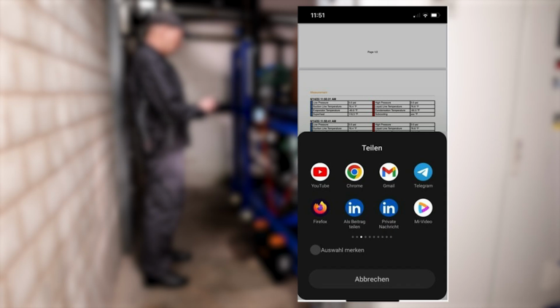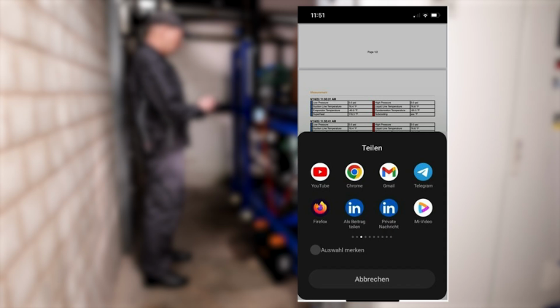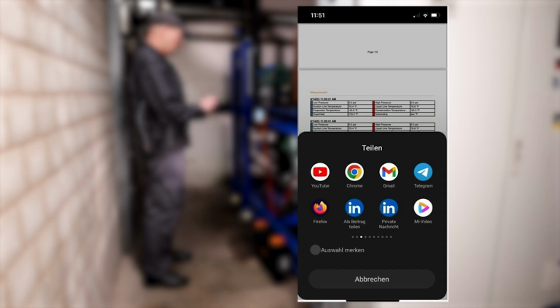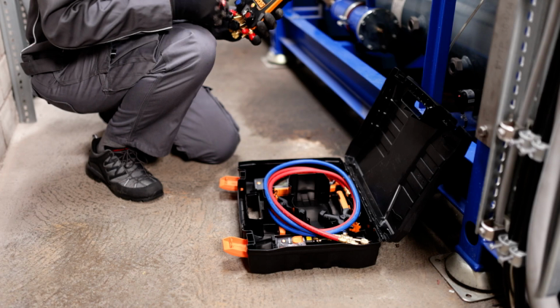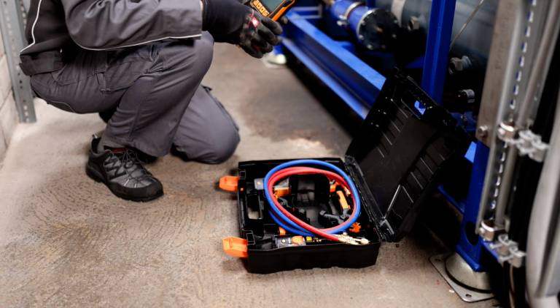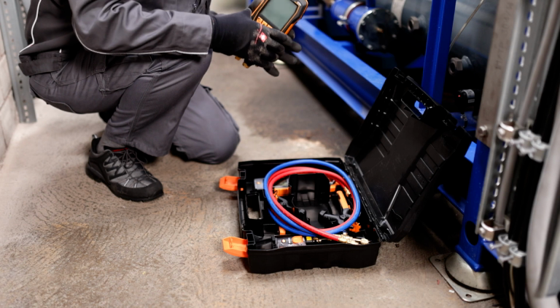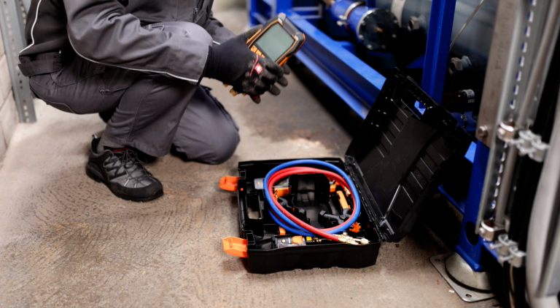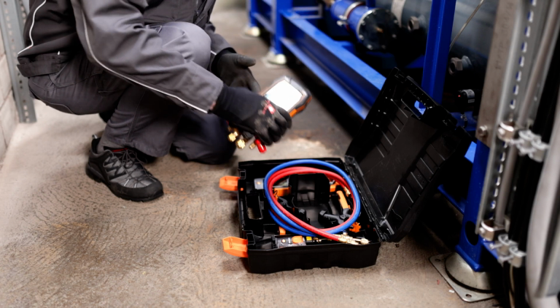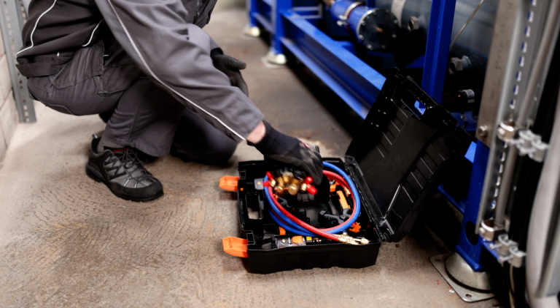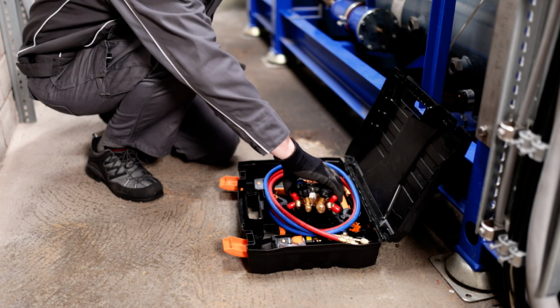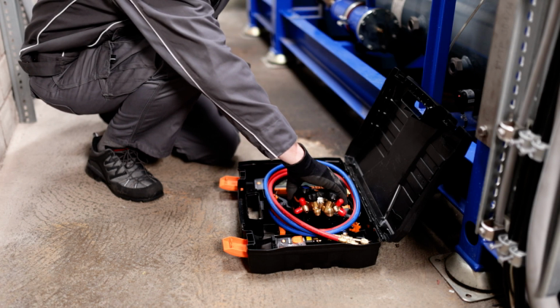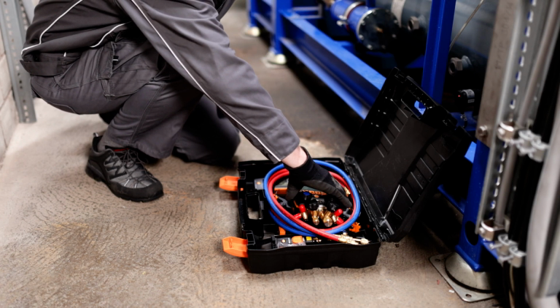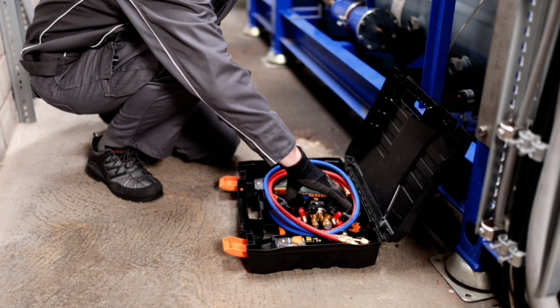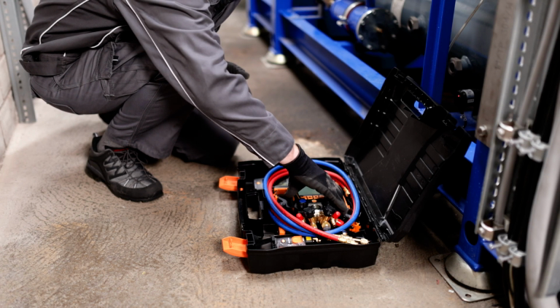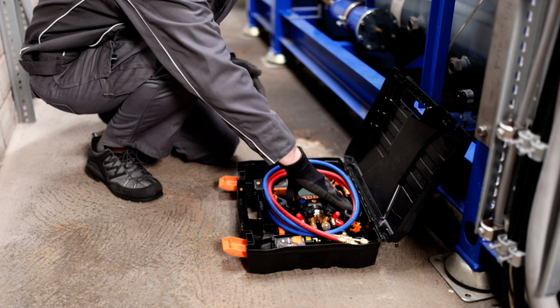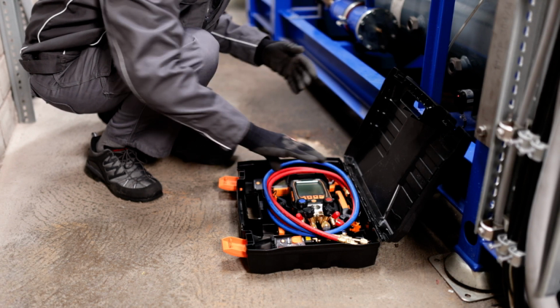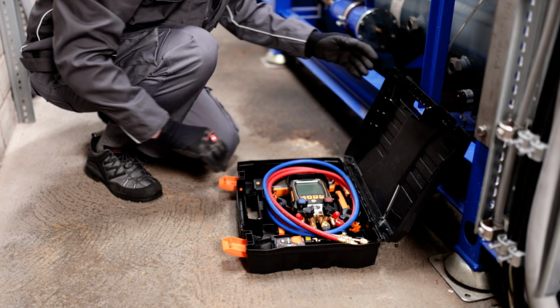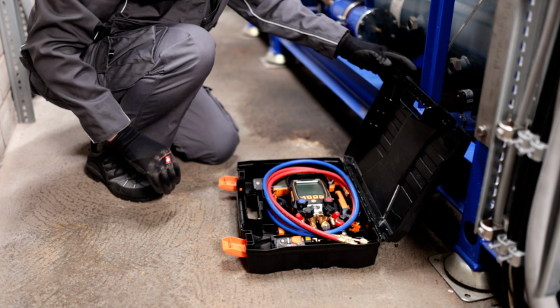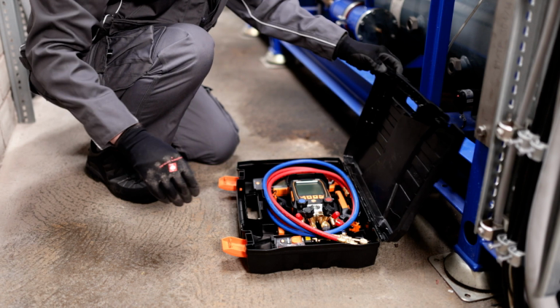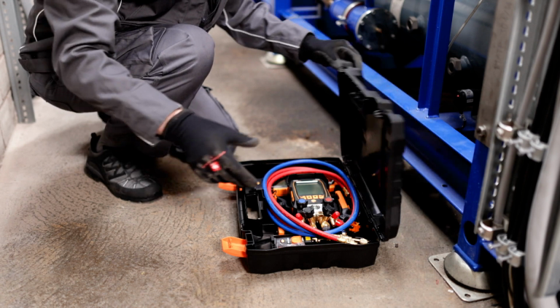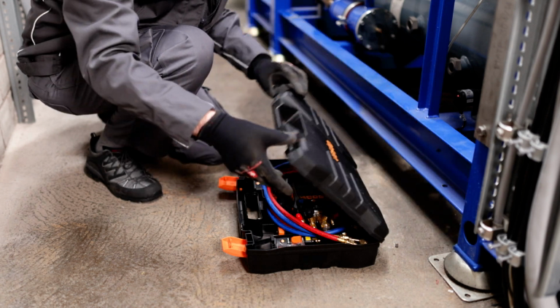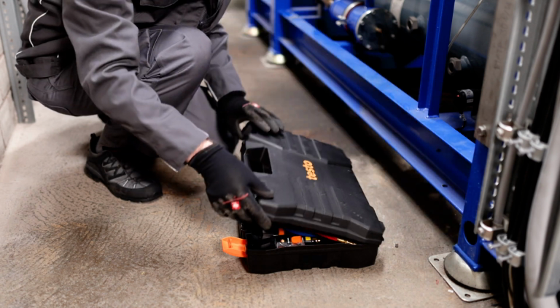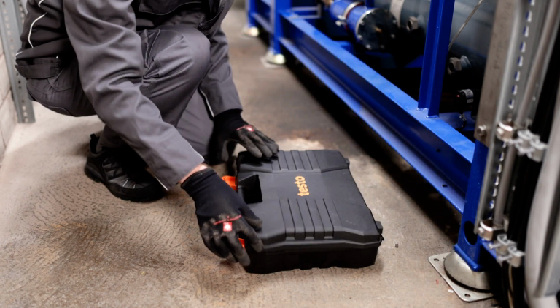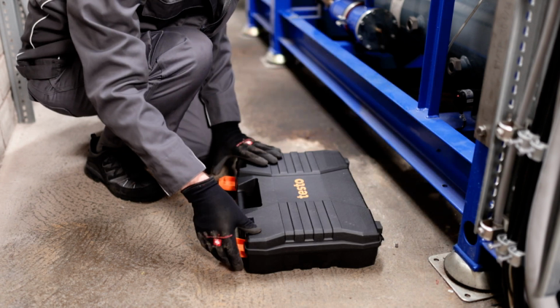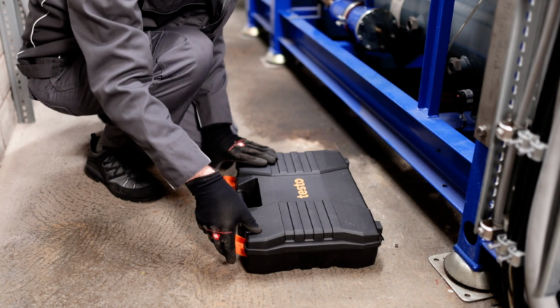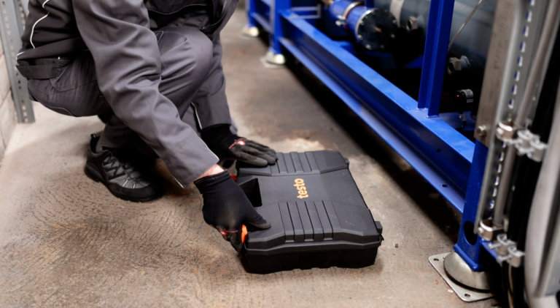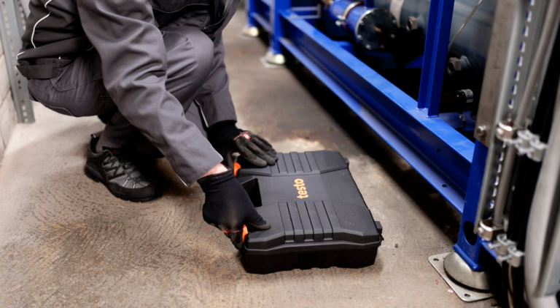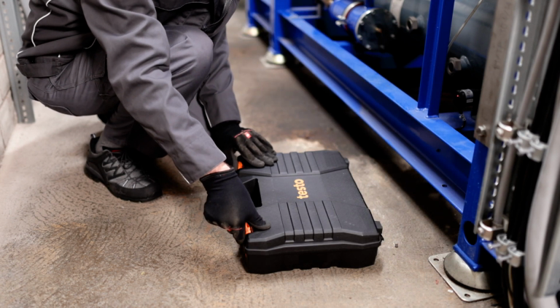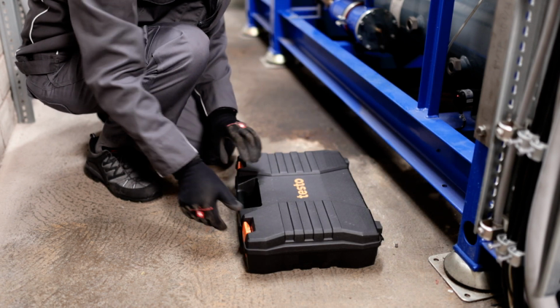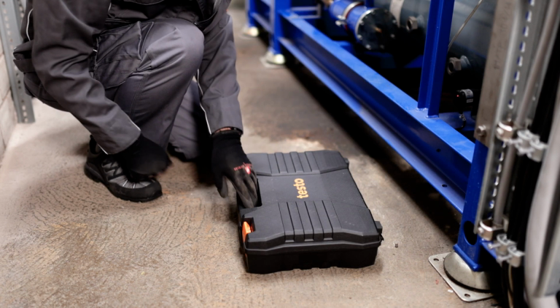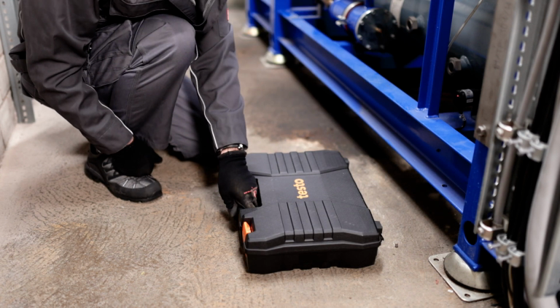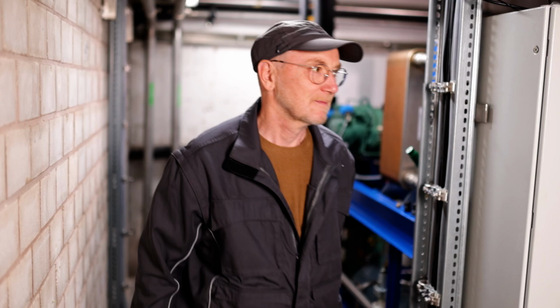With the Testo 570s, long-term measurements are child's play and can be completed directly on site, including diagnosis and documentation.